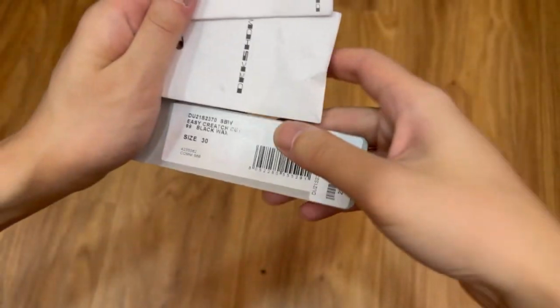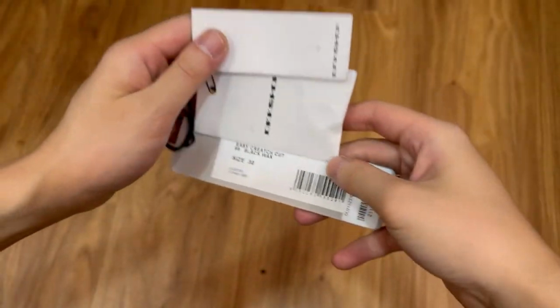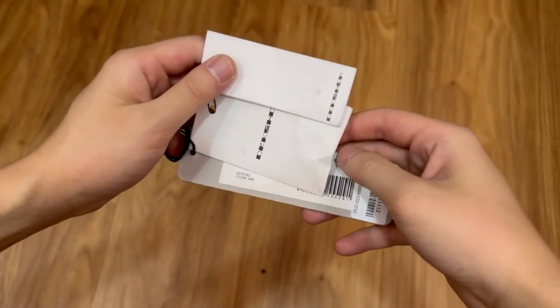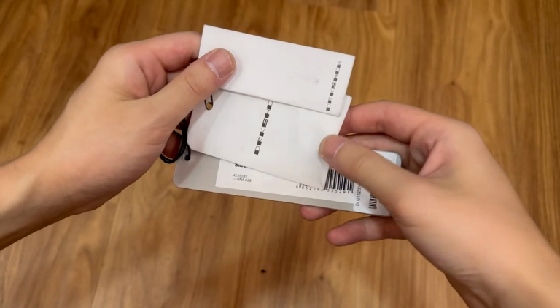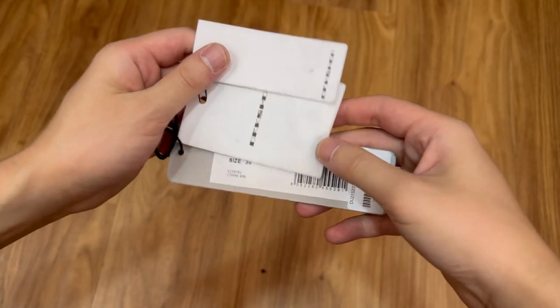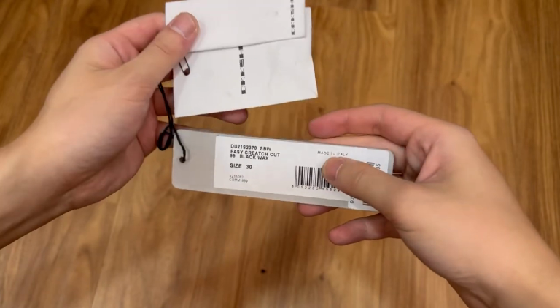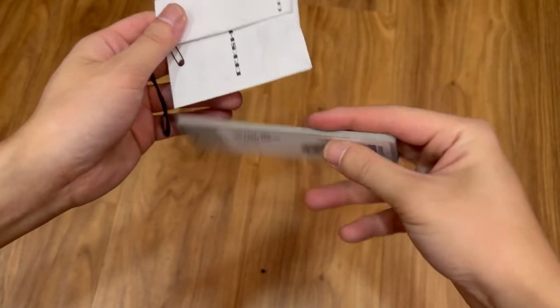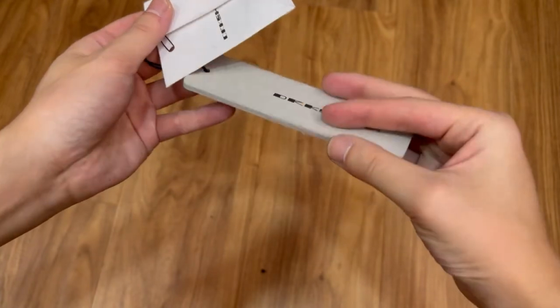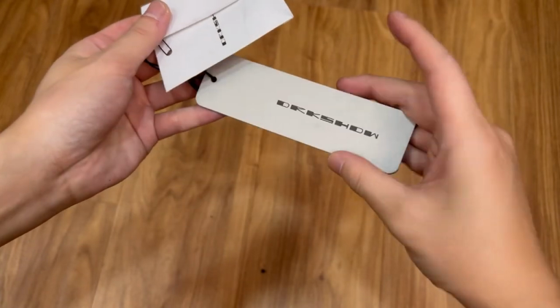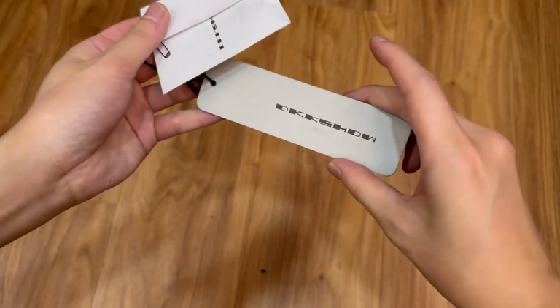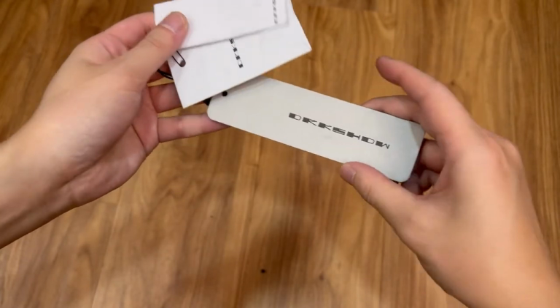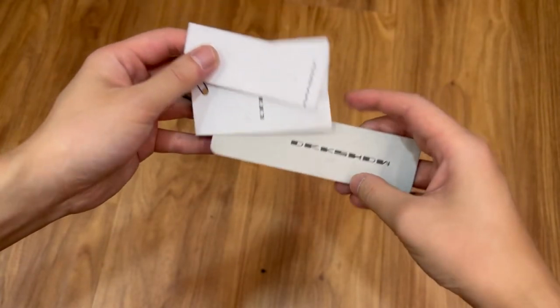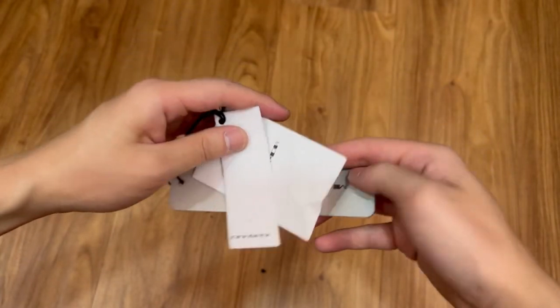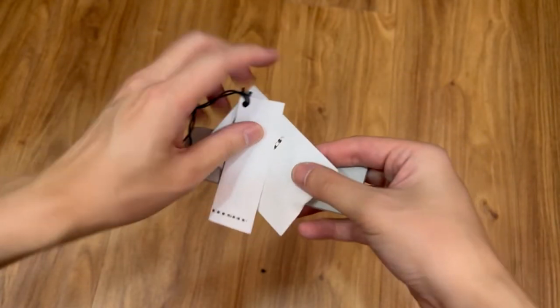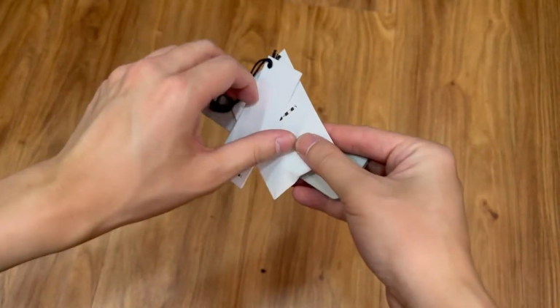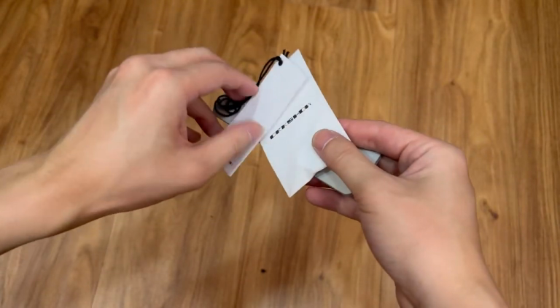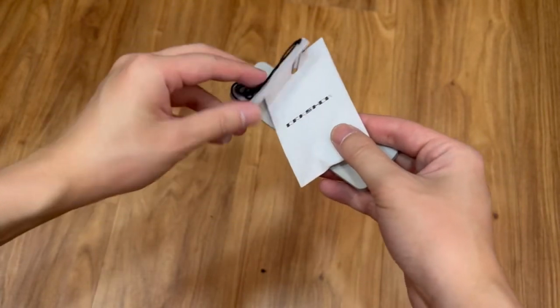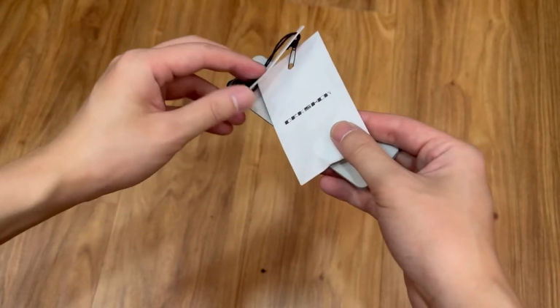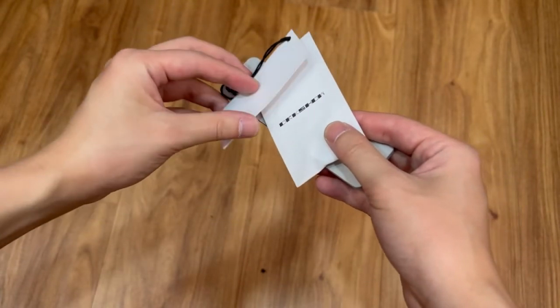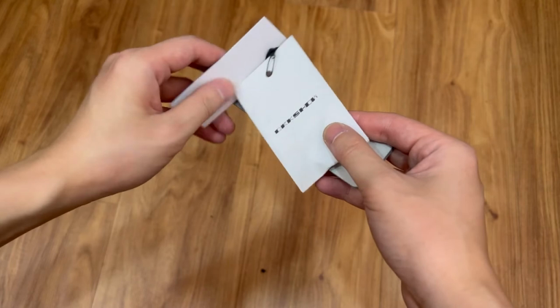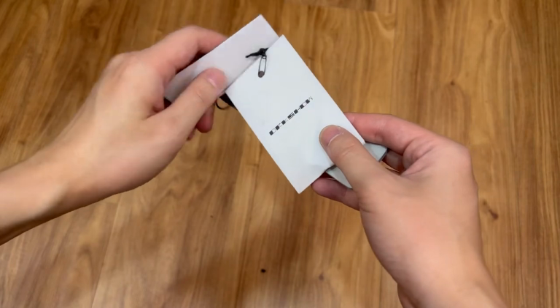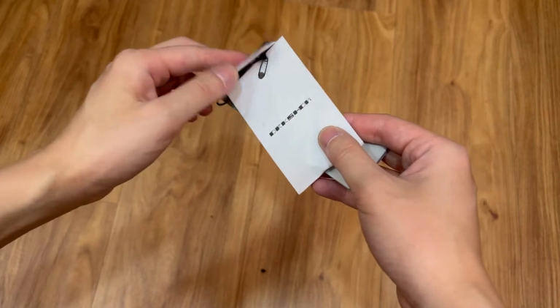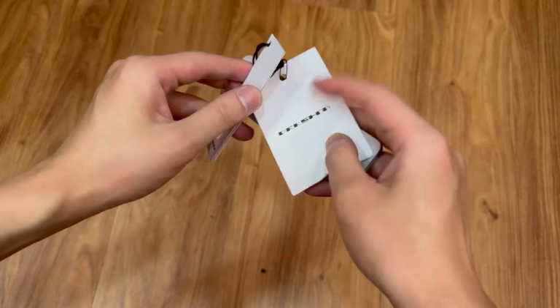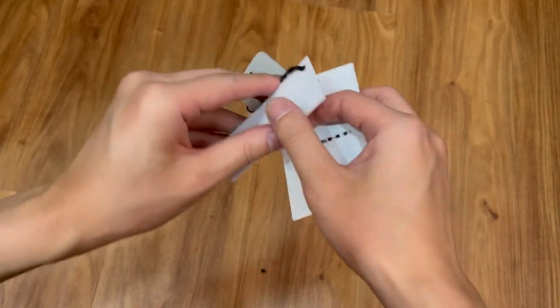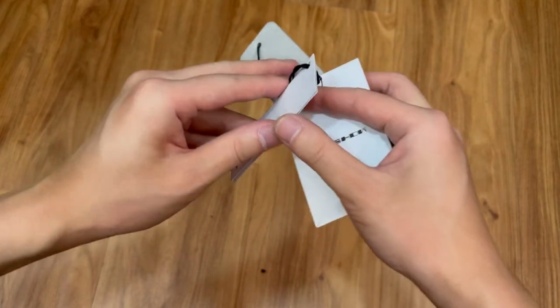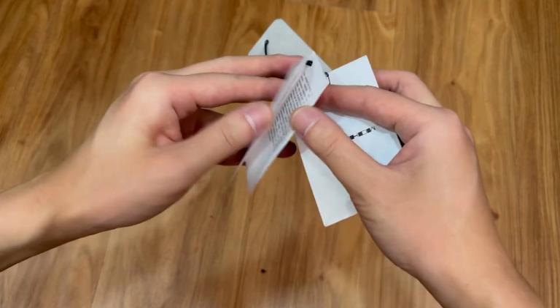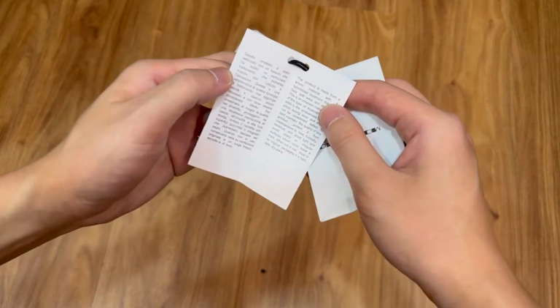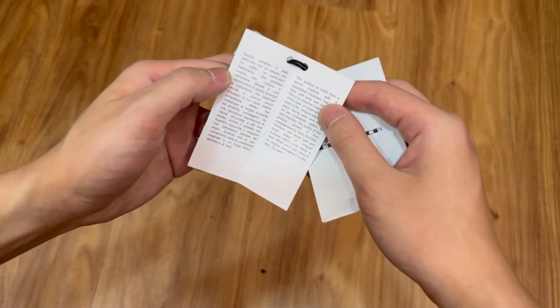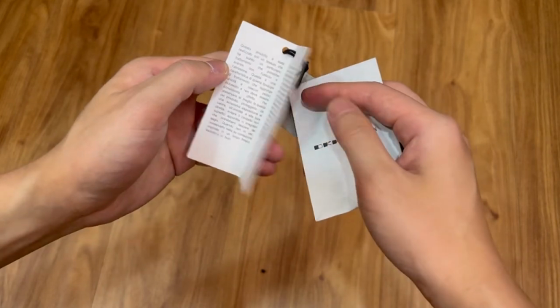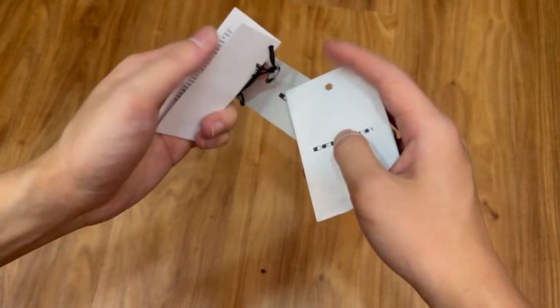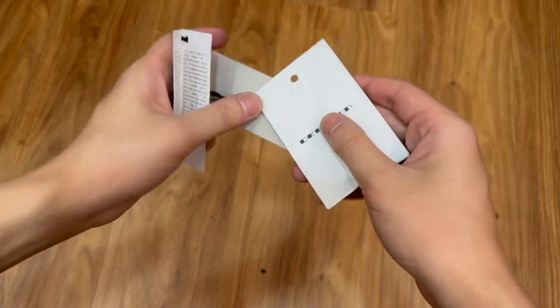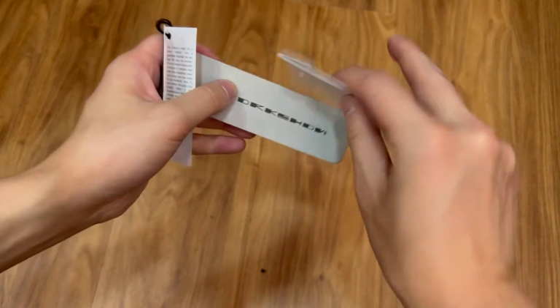Here are the tags that came with the jeans. Now that I've covered everything about the jeans, let's see some fits.